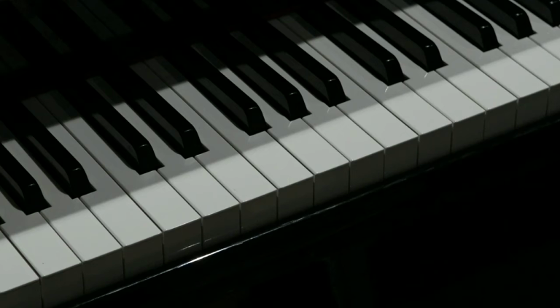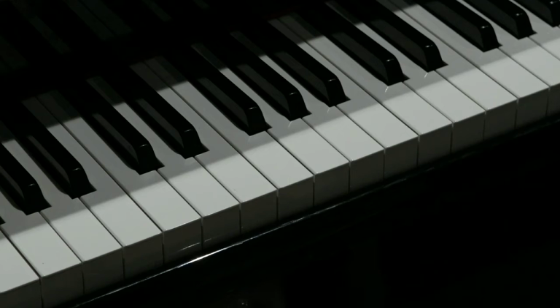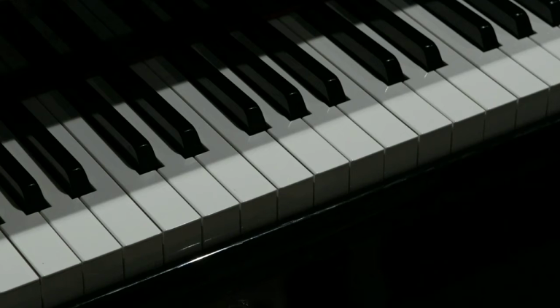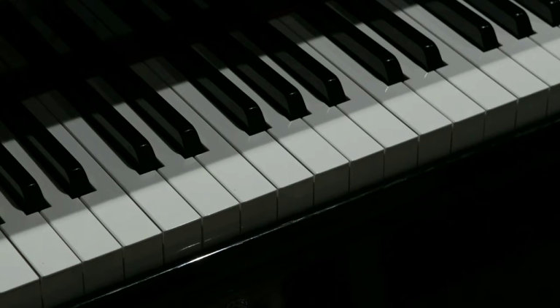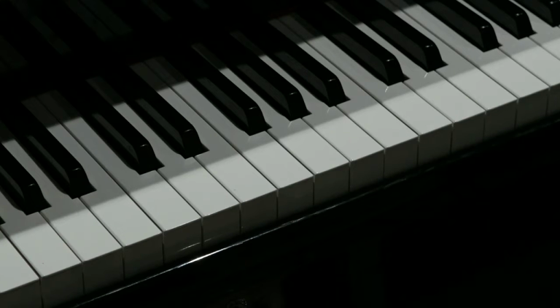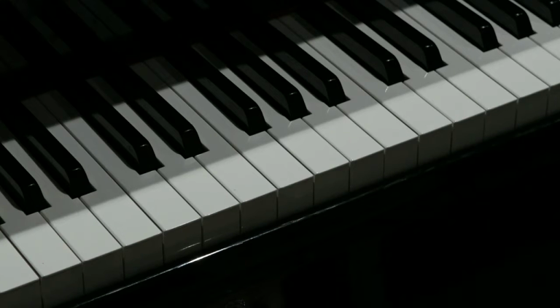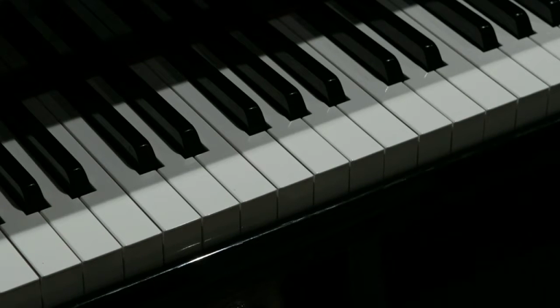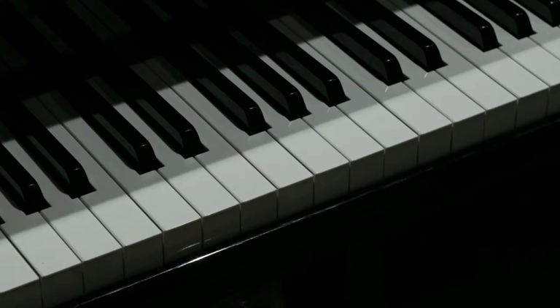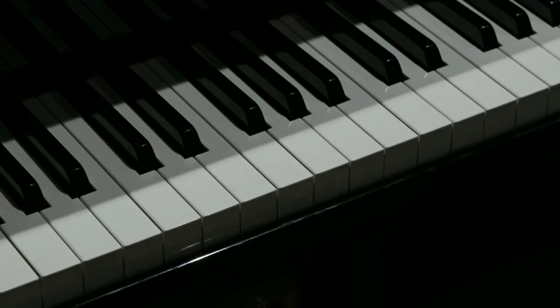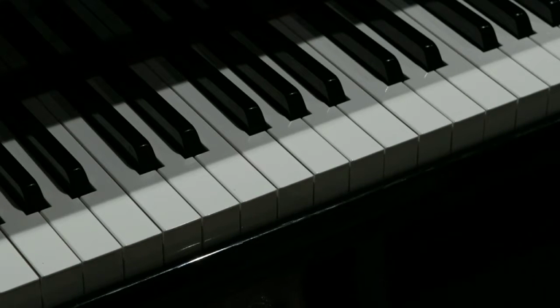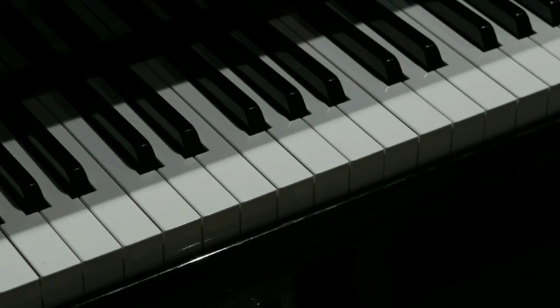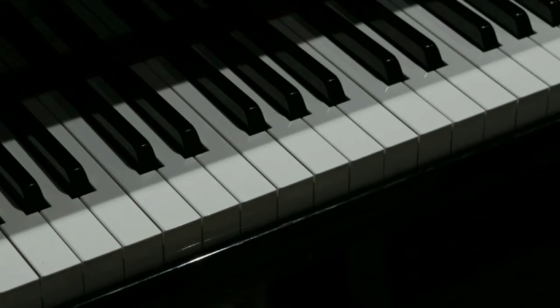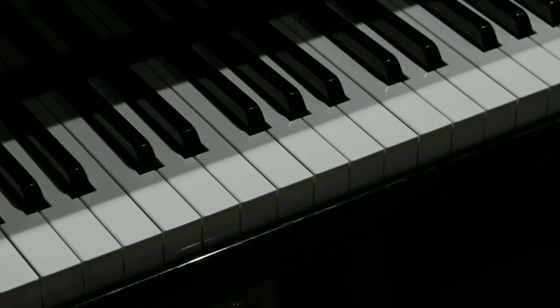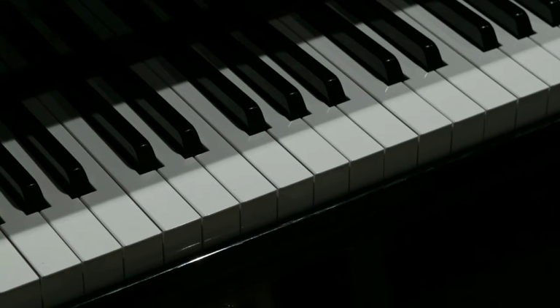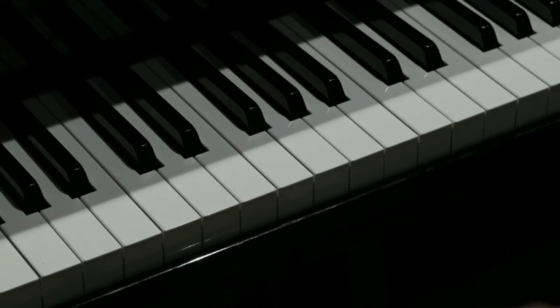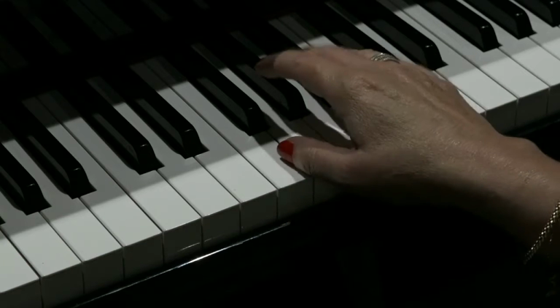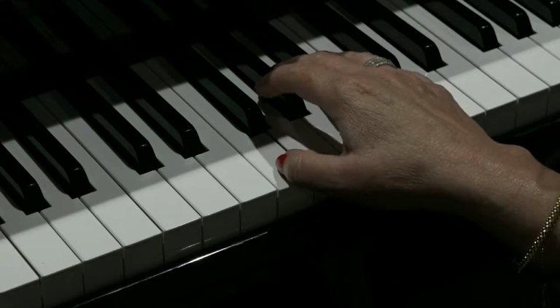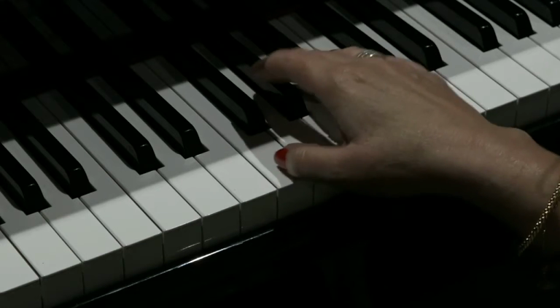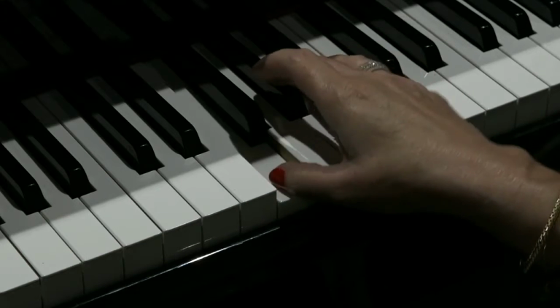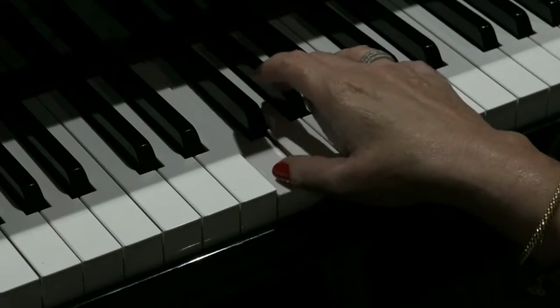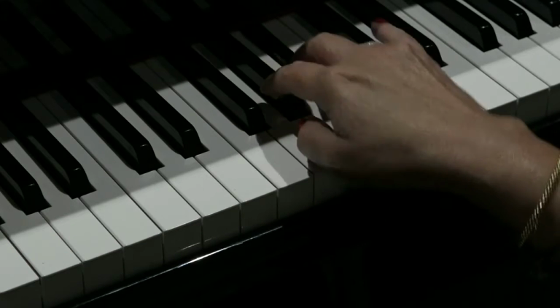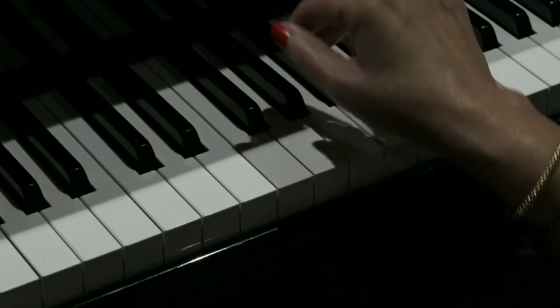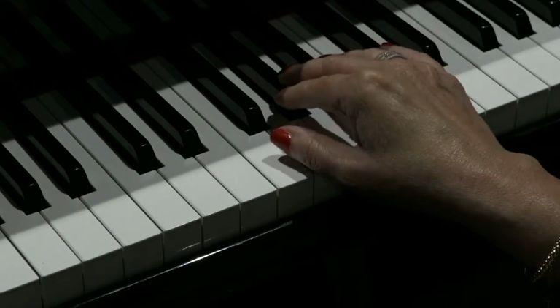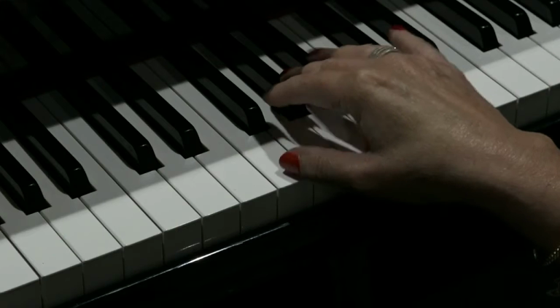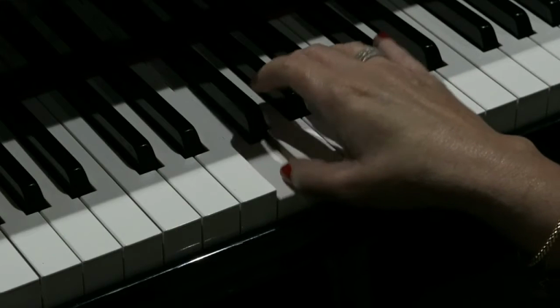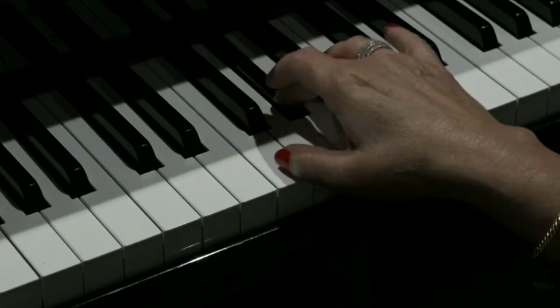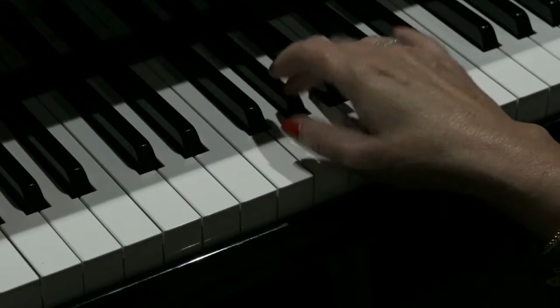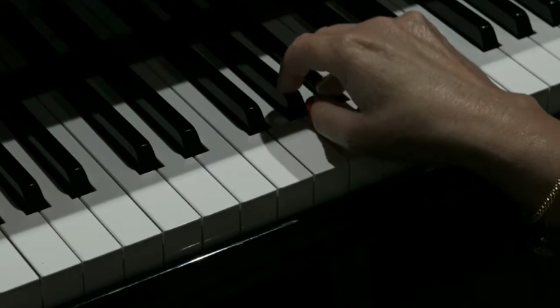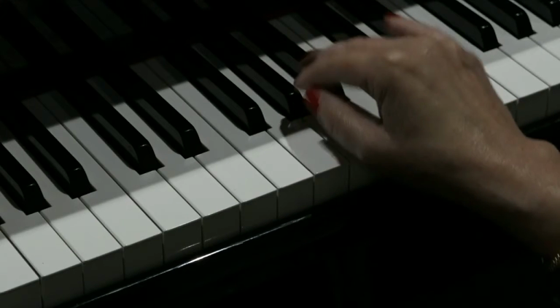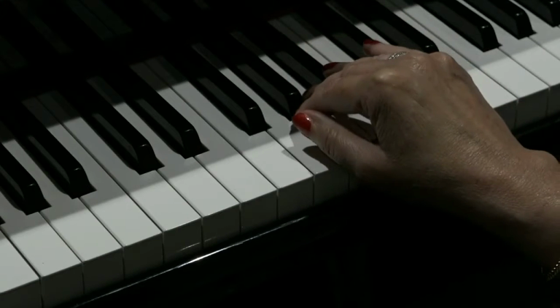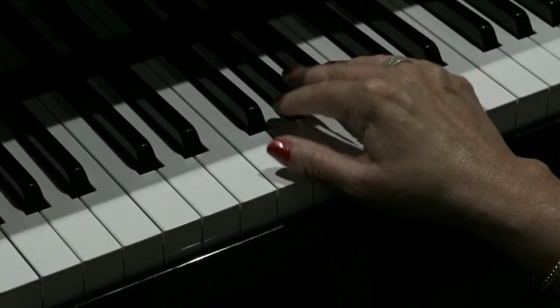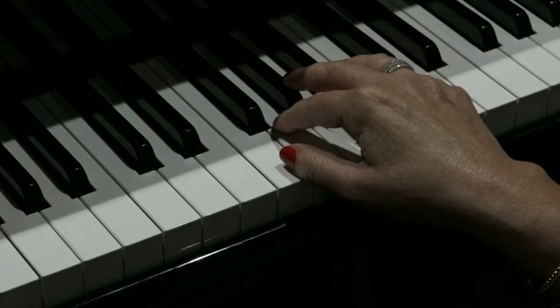Hello there. Today's riff is from the Willie Dixon song, I Just Want to Make Love to You. It sounds like this. Fantastic riff.